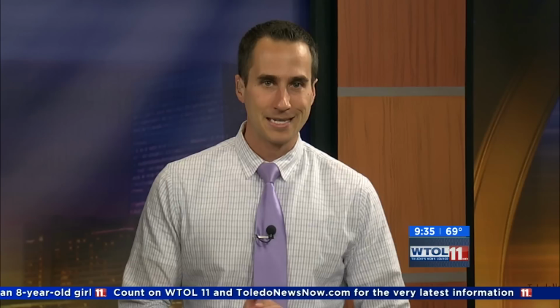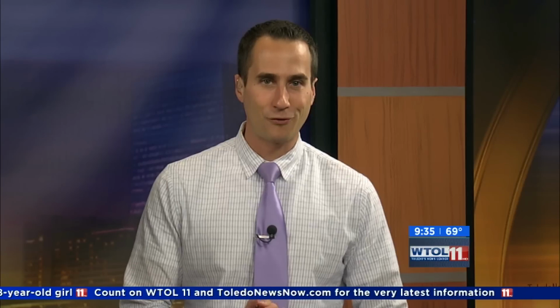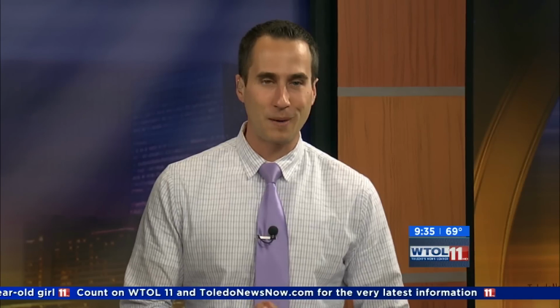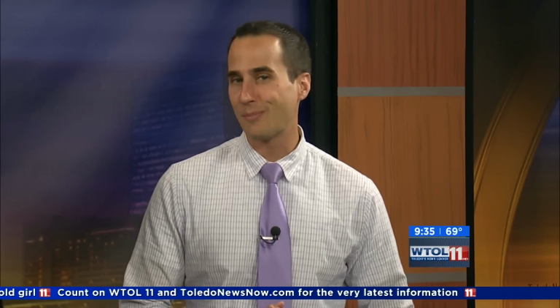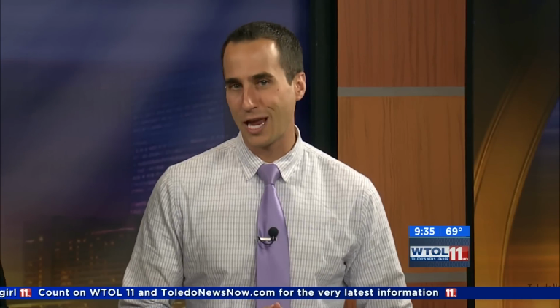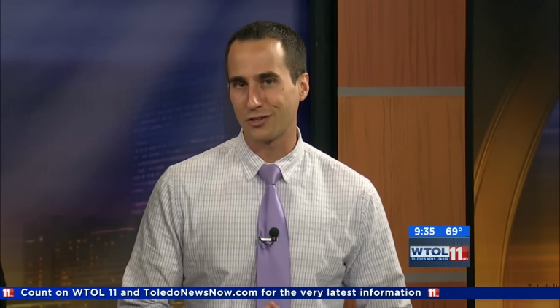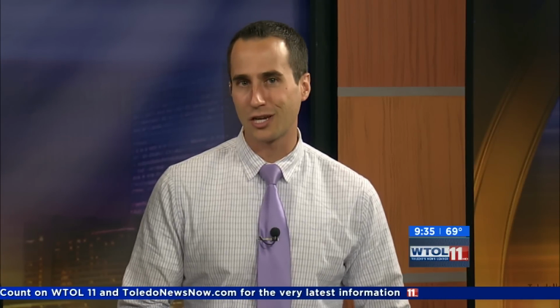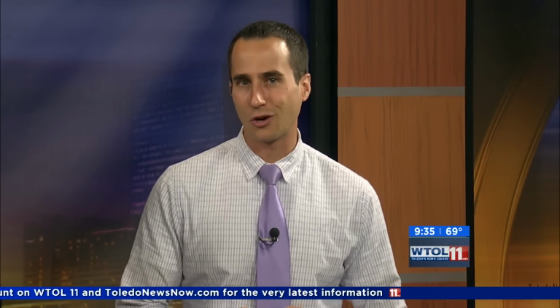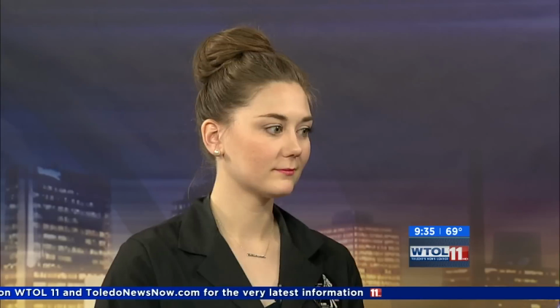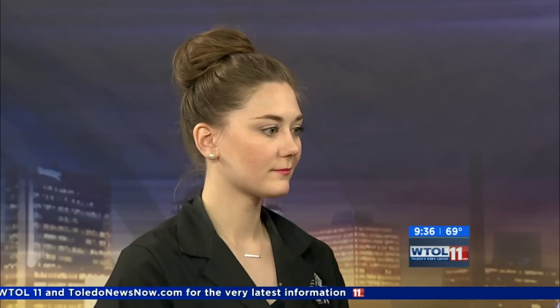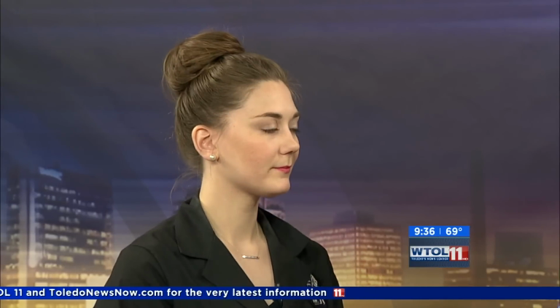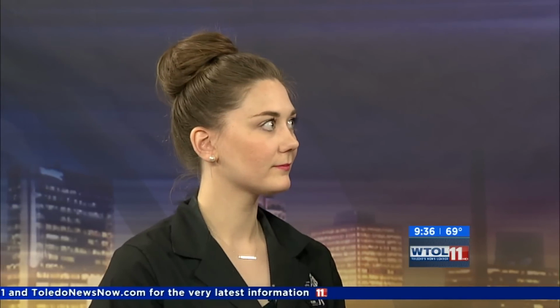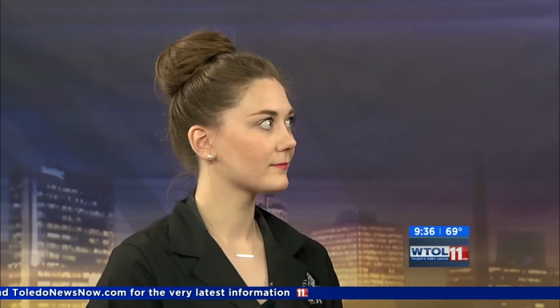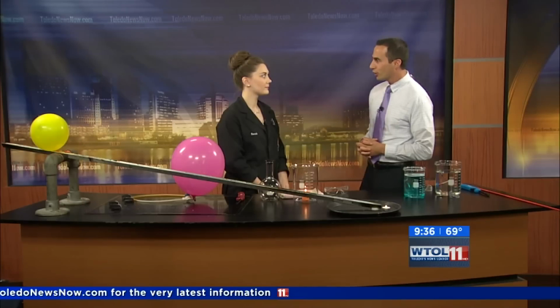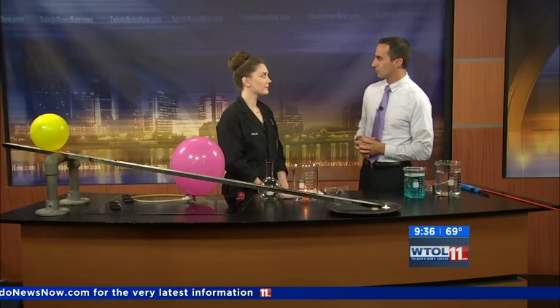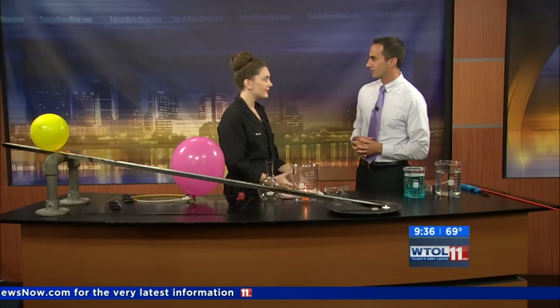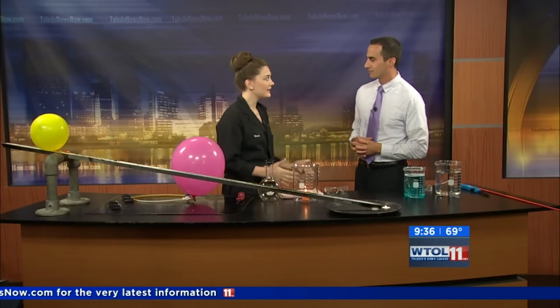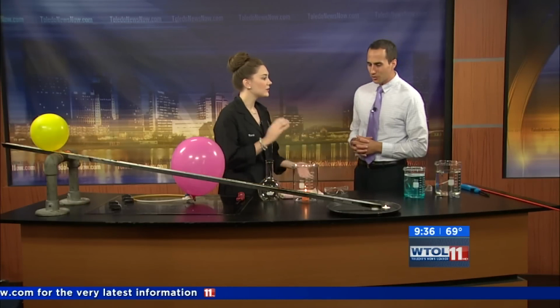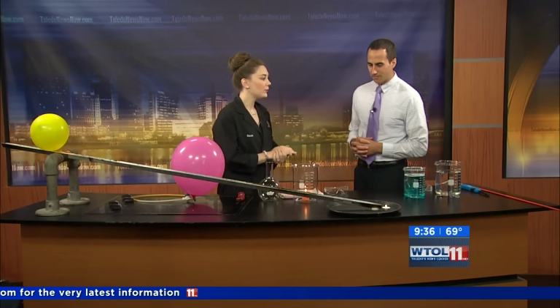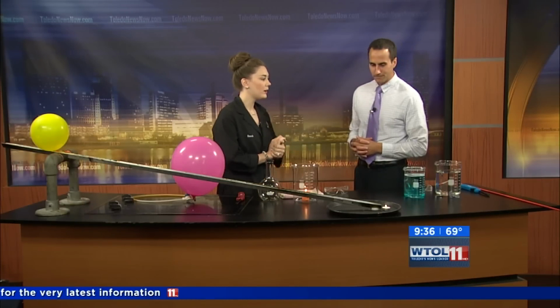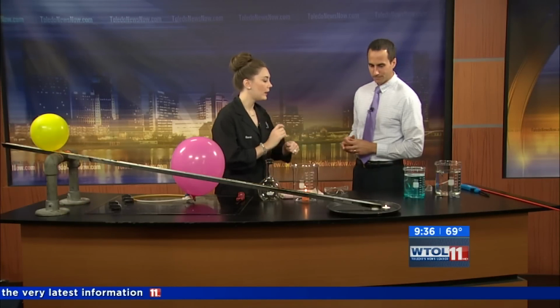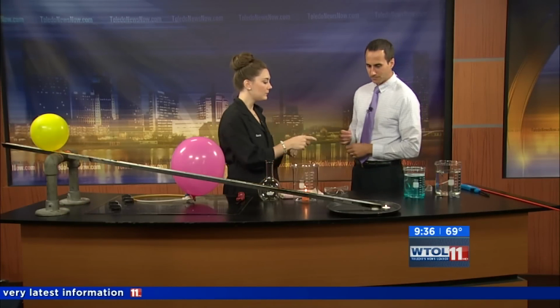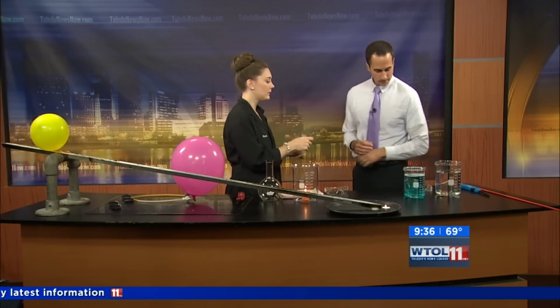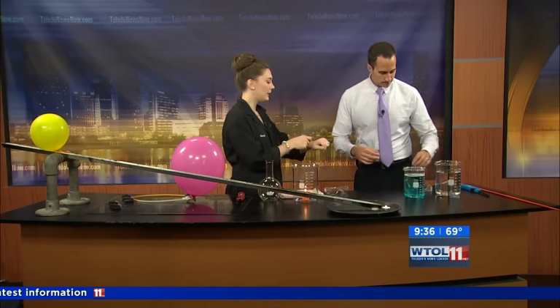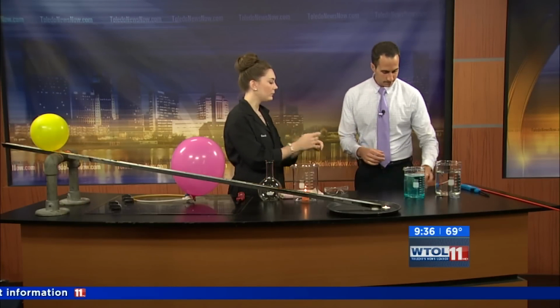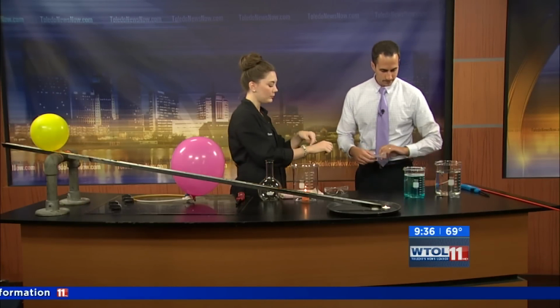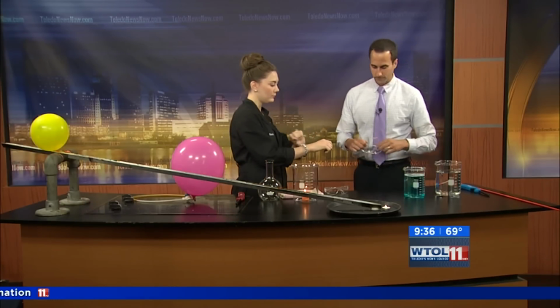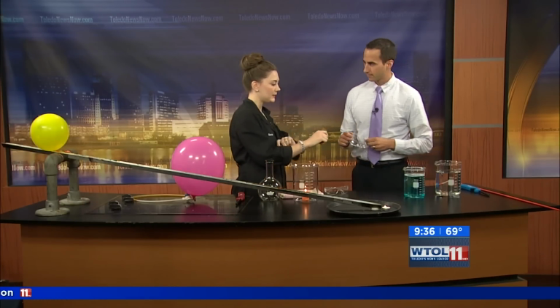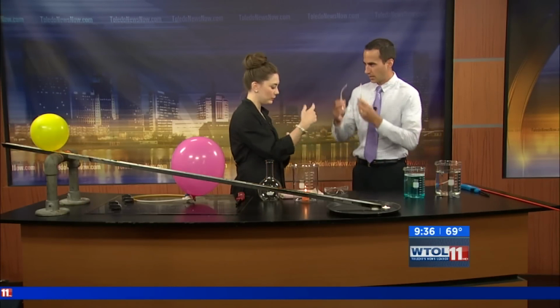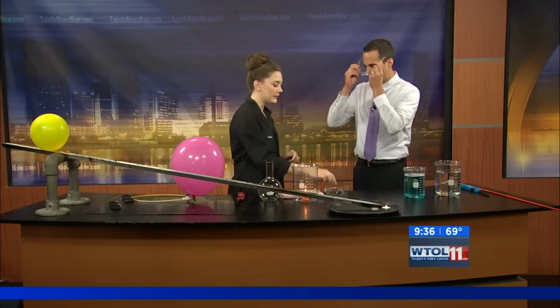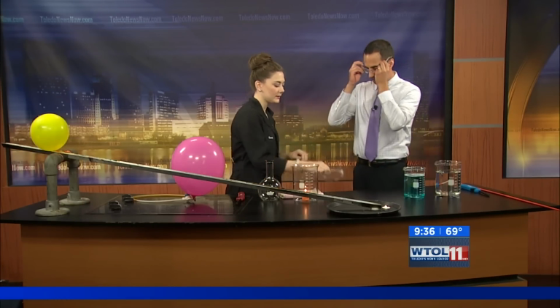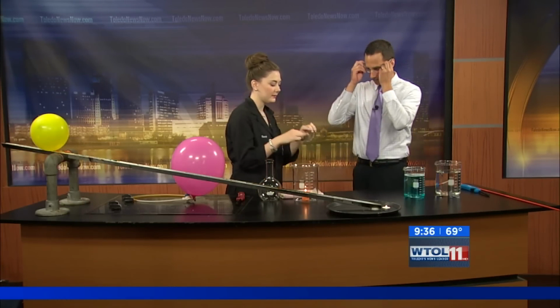Time now for an experiment with the Imagination Station. Sarah Gulch is here to talk about fumes. So I'm going to have you start by rolling up your right sleeve and putting your safety glasses on.